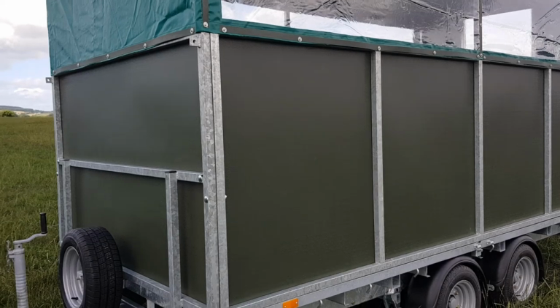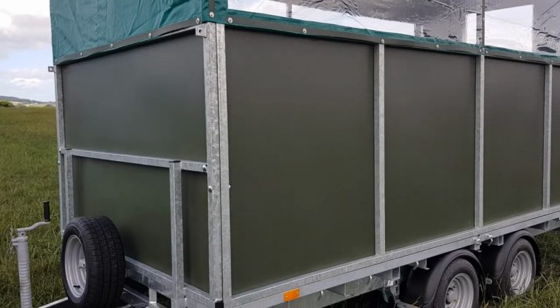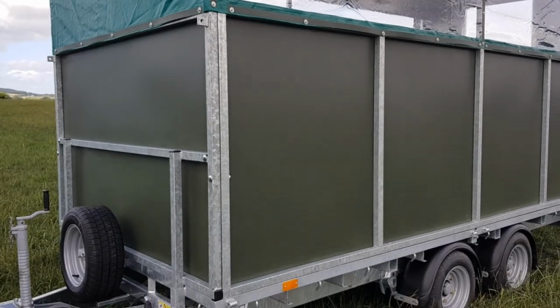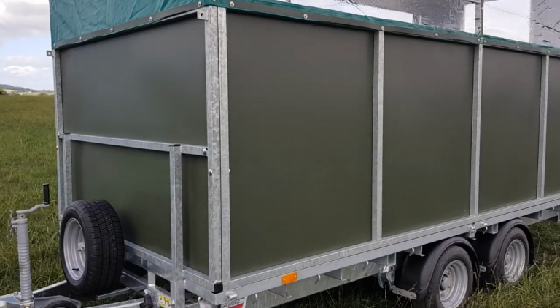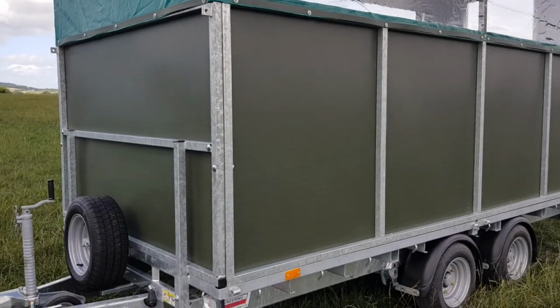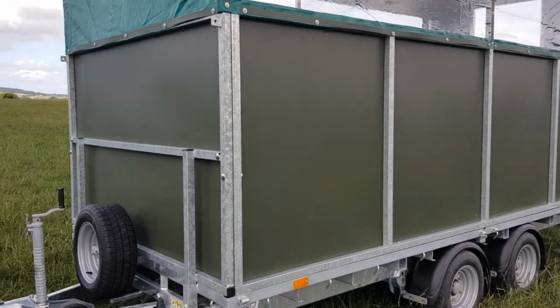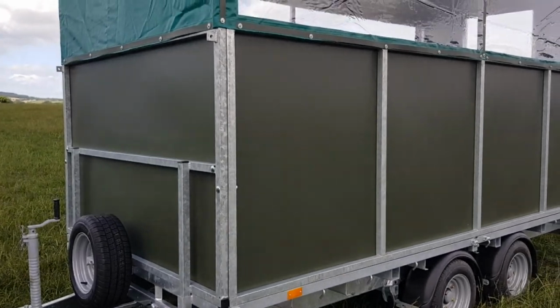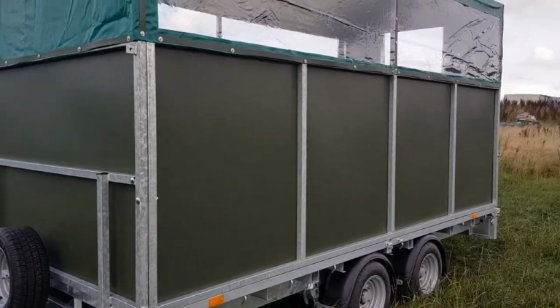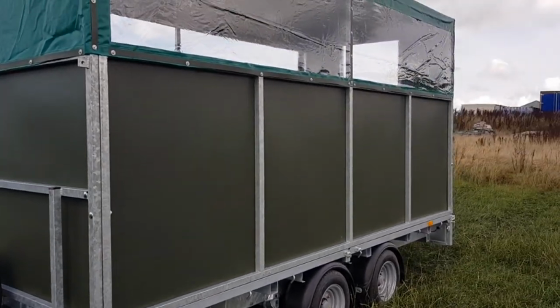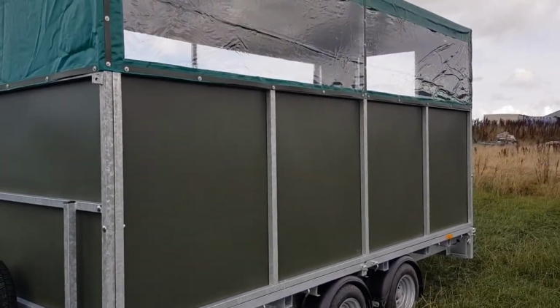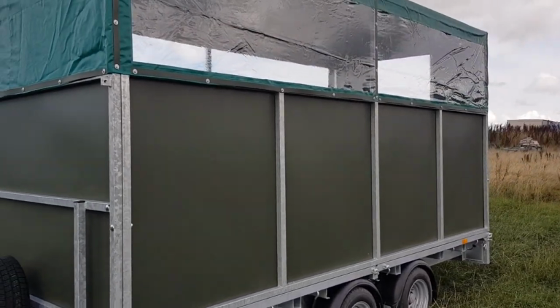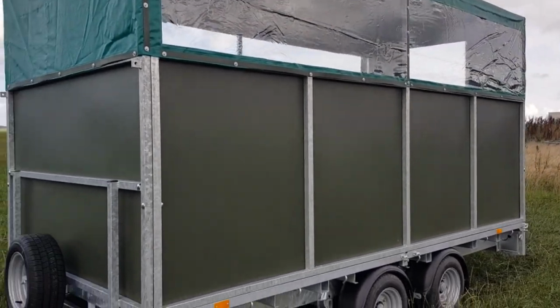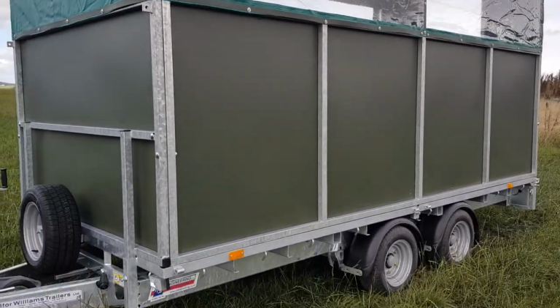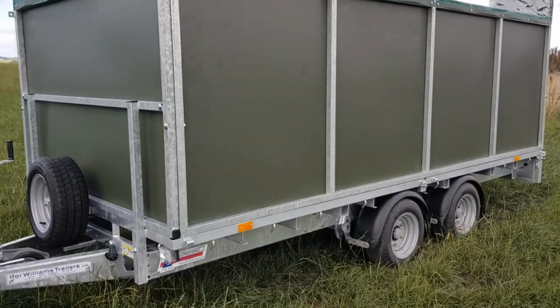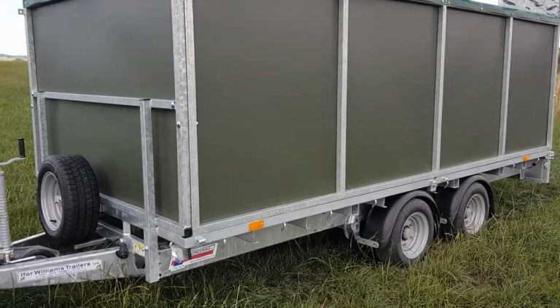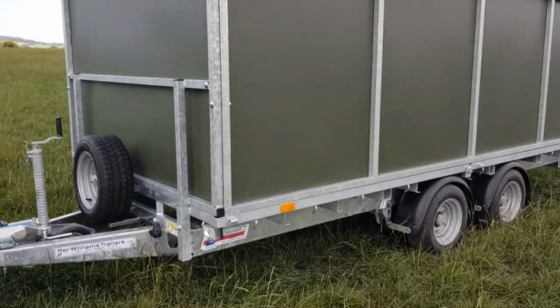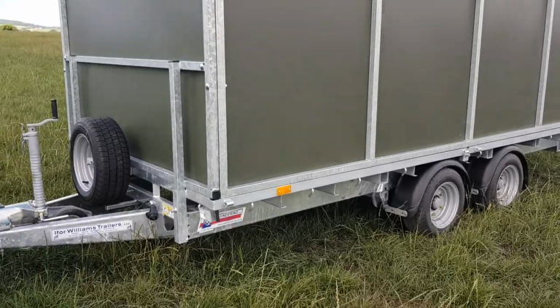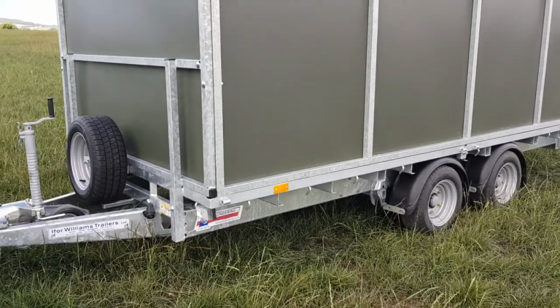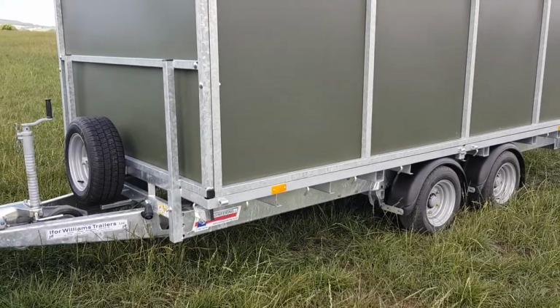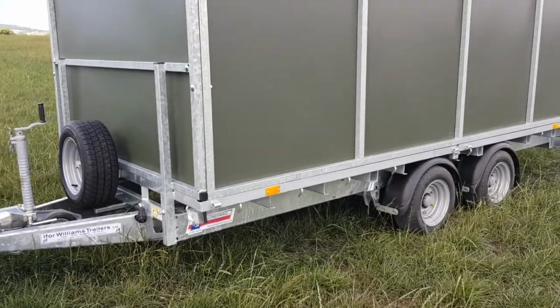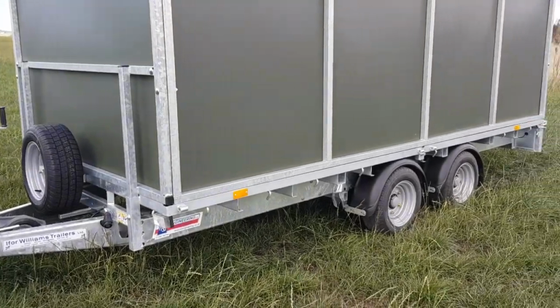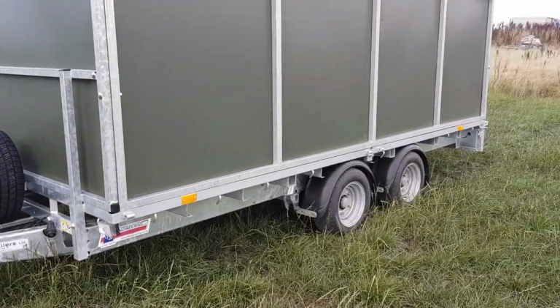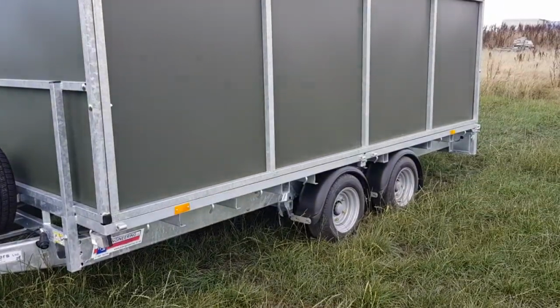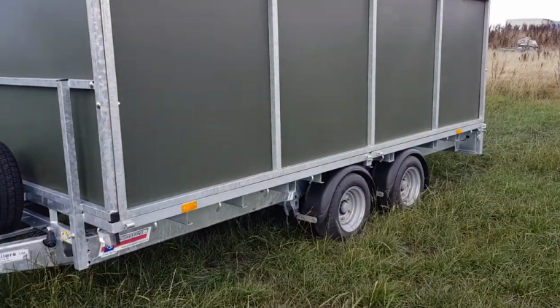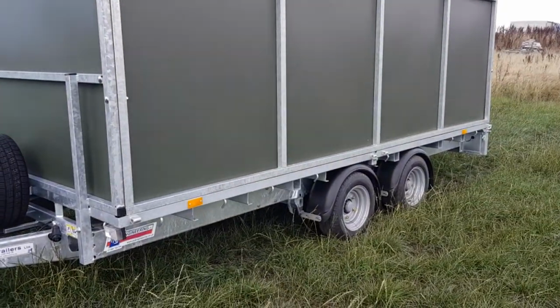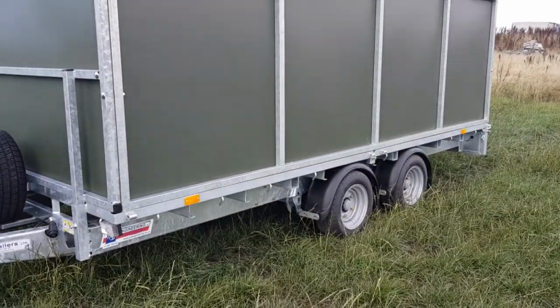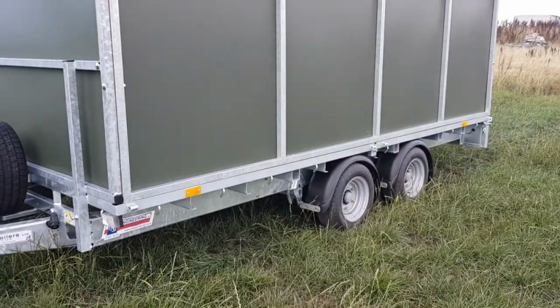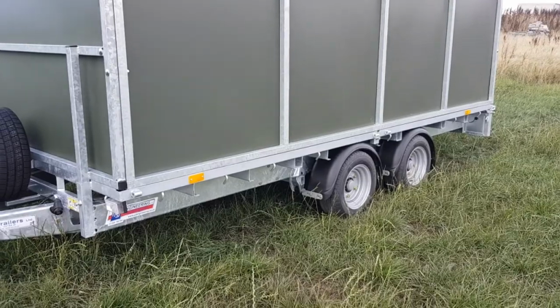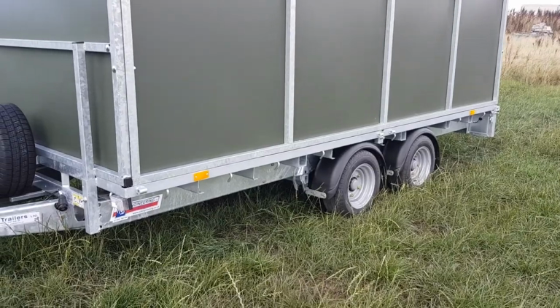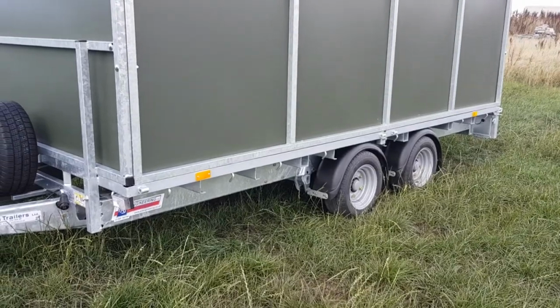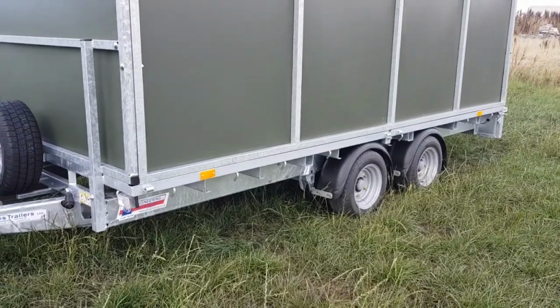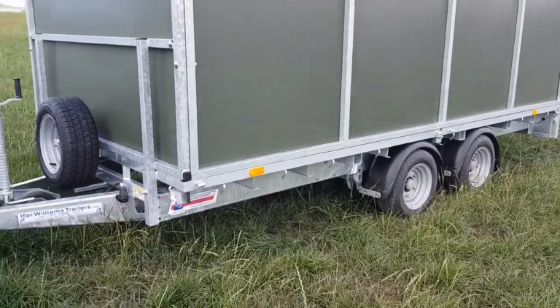Hi, this is Game Bird Engineering. This is a video of our 2018 shoot and beater trailers, based on a 14 foot long, 6 foot 6 wide Eiffel Williams trailer. This one's twin axle — you can have tri axle as well as an option if you want it.